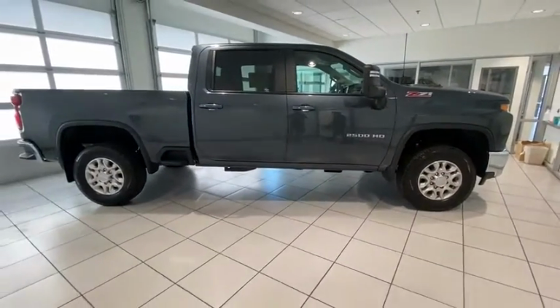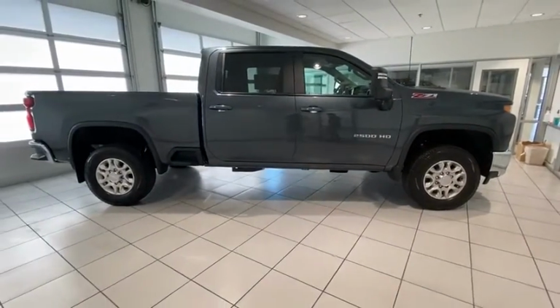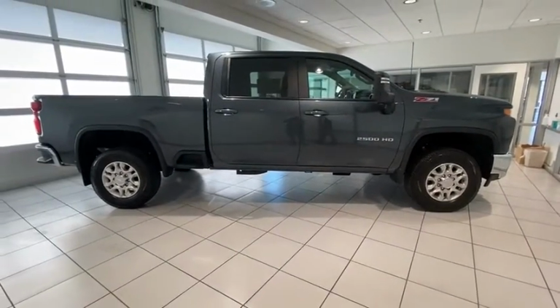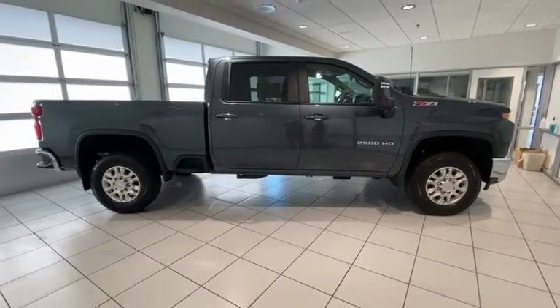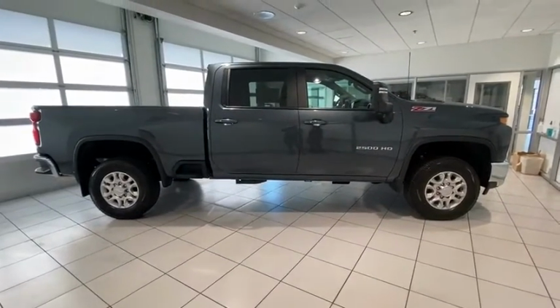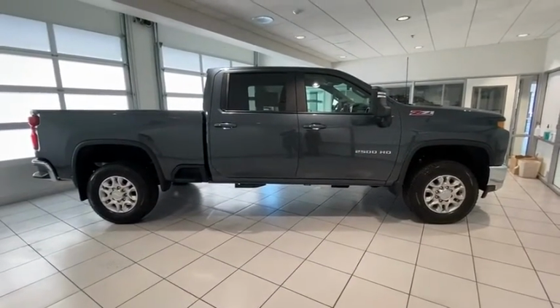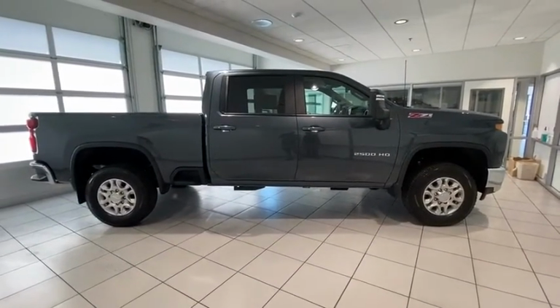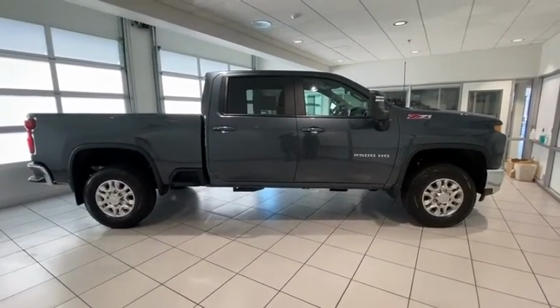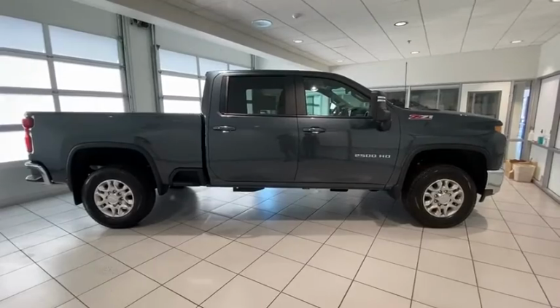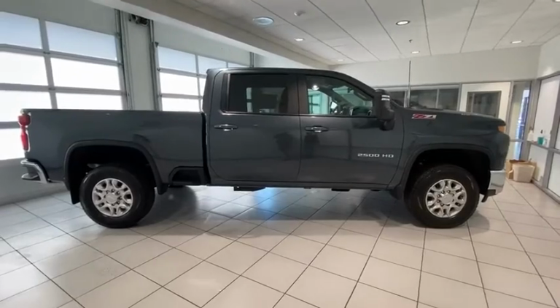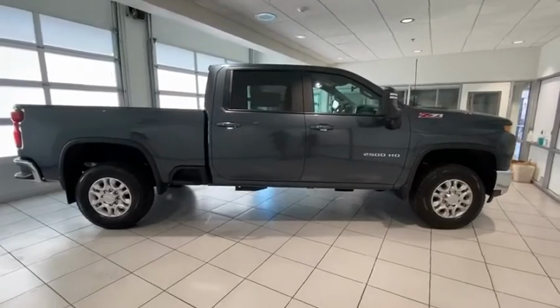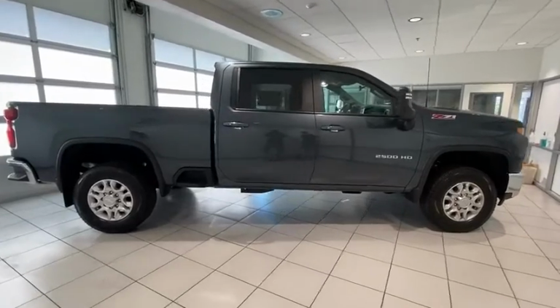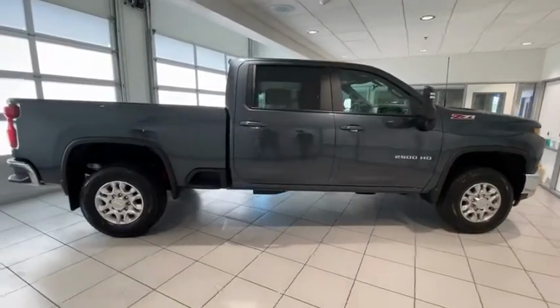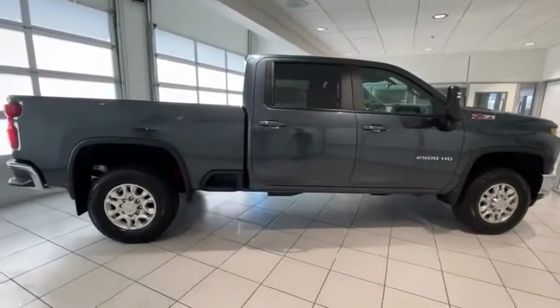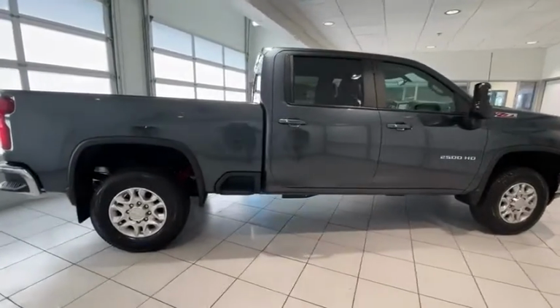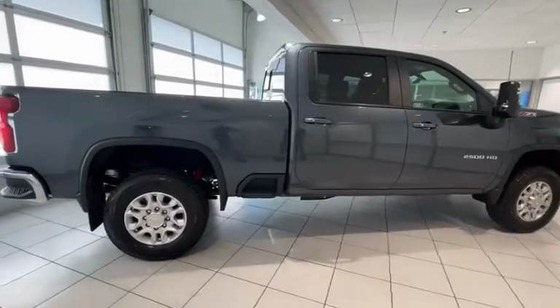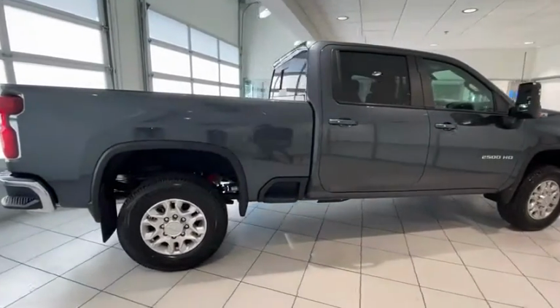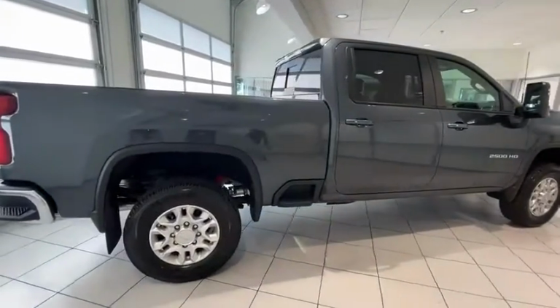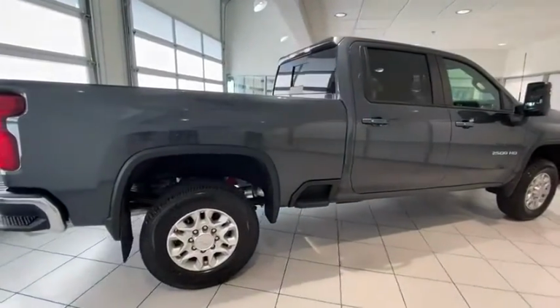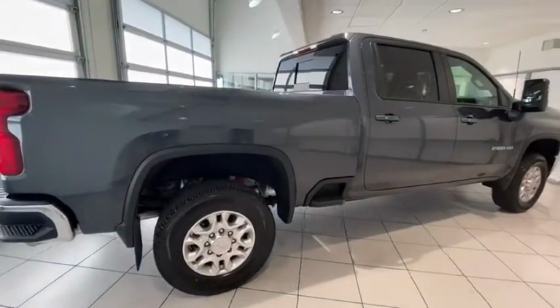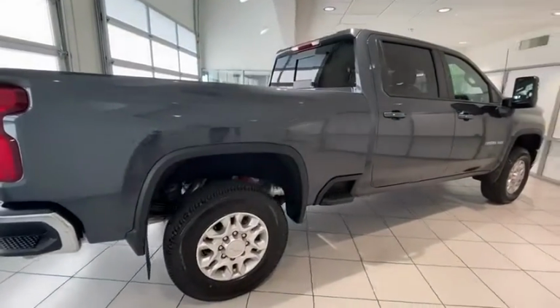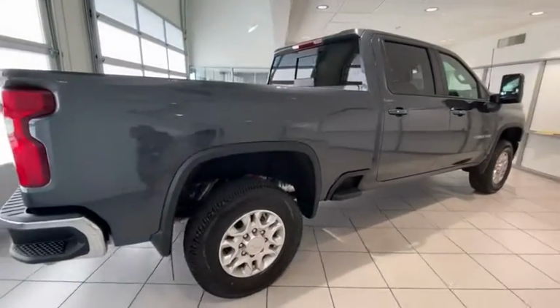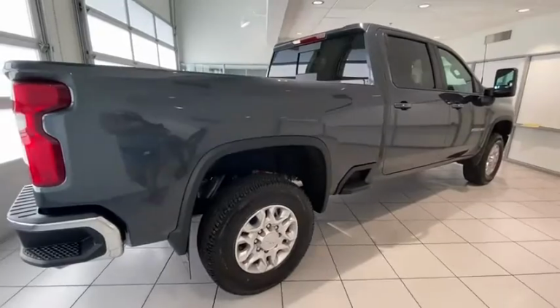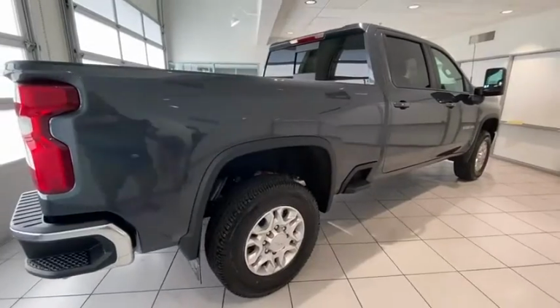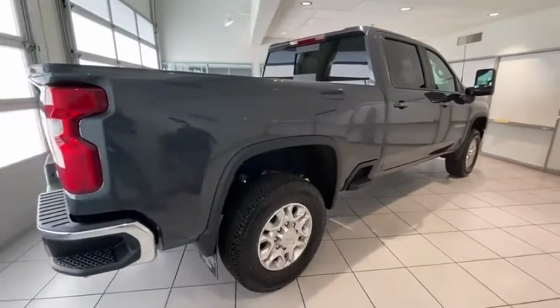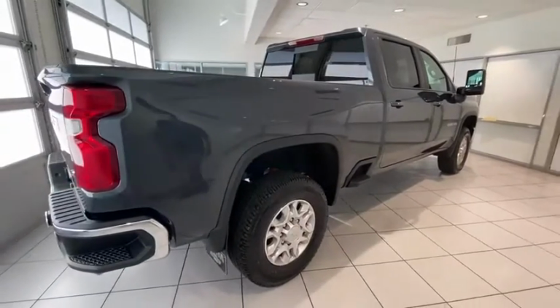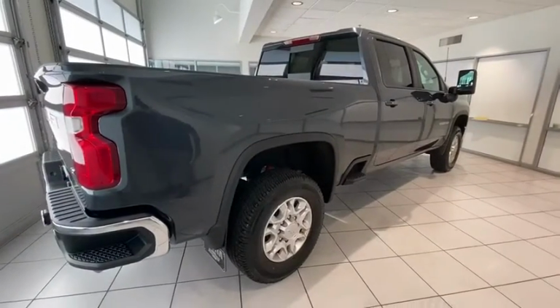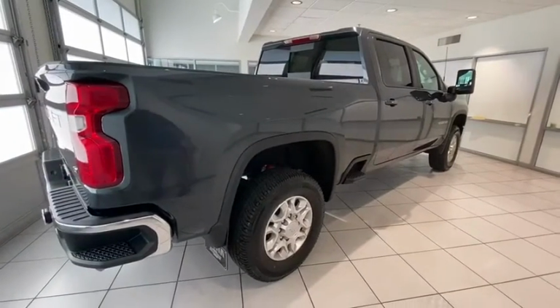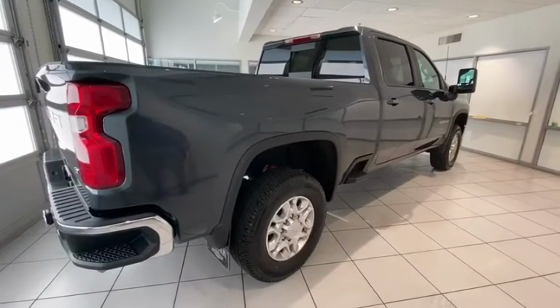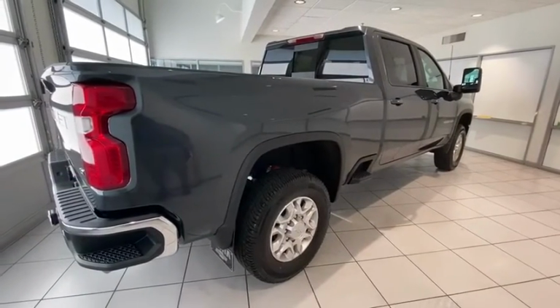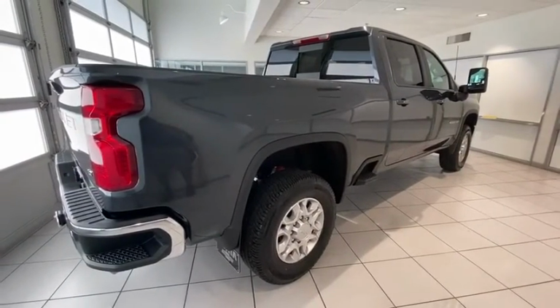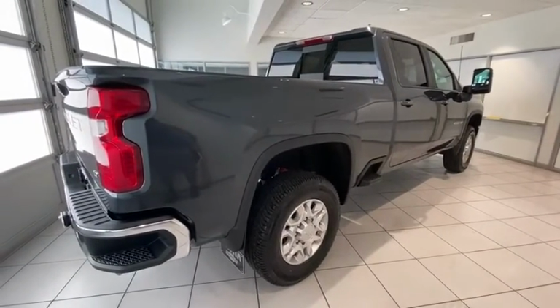AM-FM stereo radio, MP3 player, passenger airbag, power door locks, fog lamps, power windows, electronic stability control, side head airbag, daytime running lights.